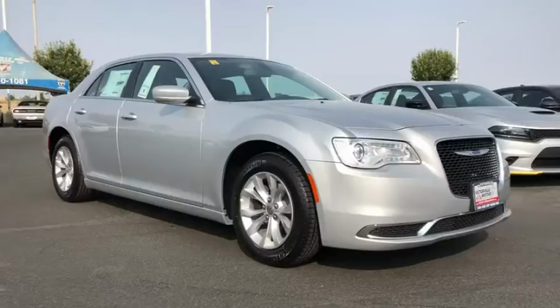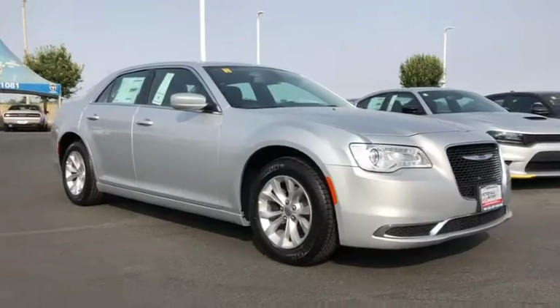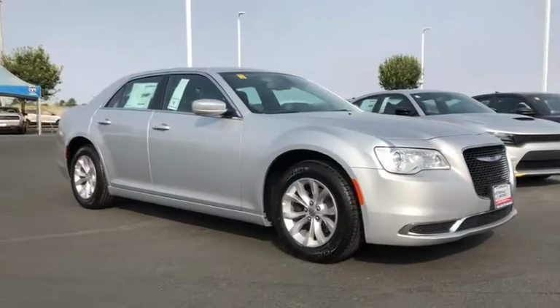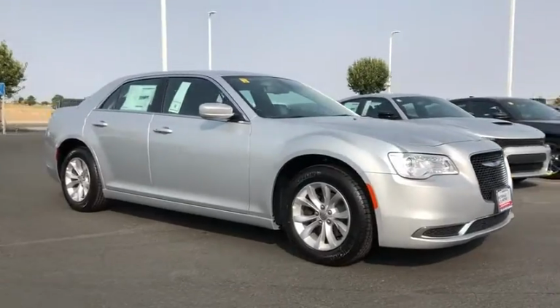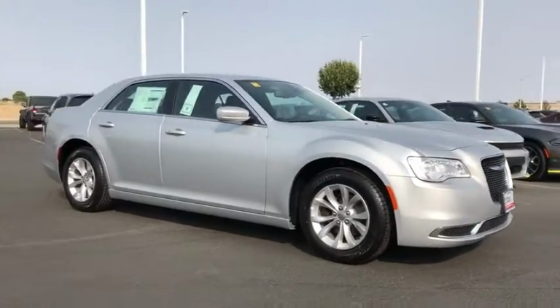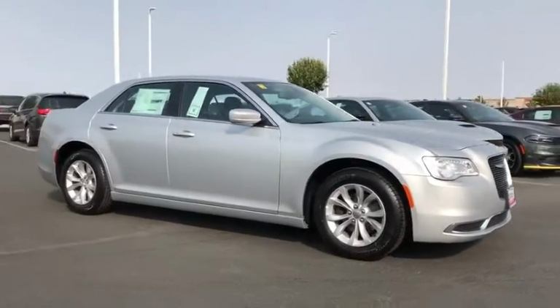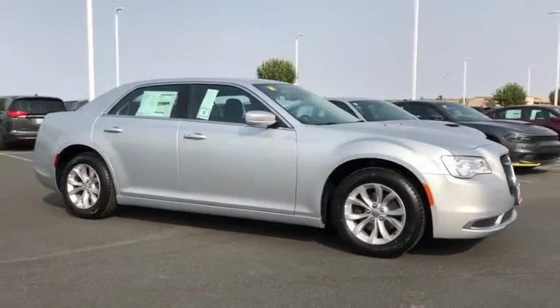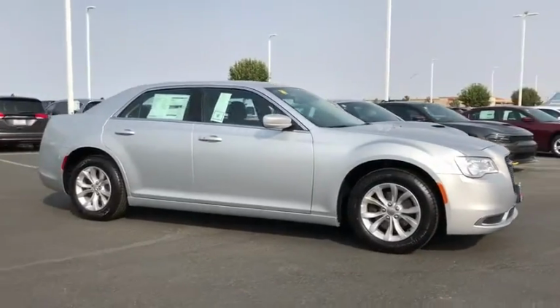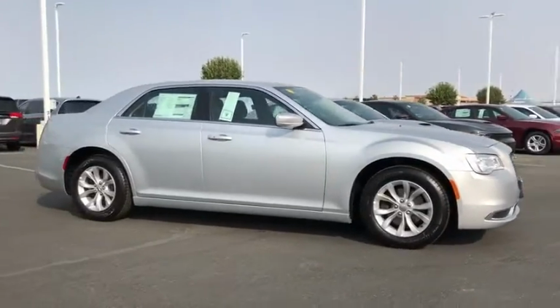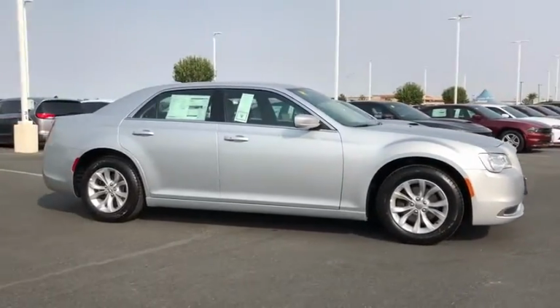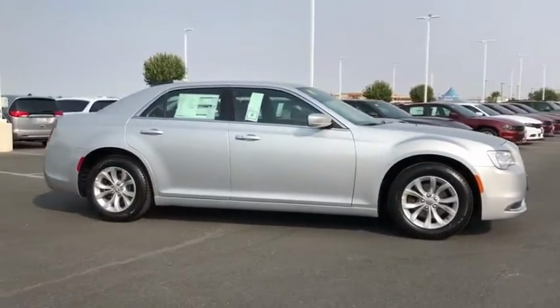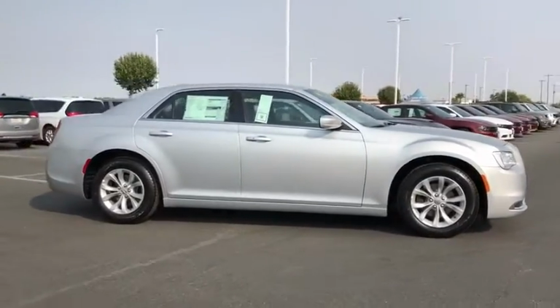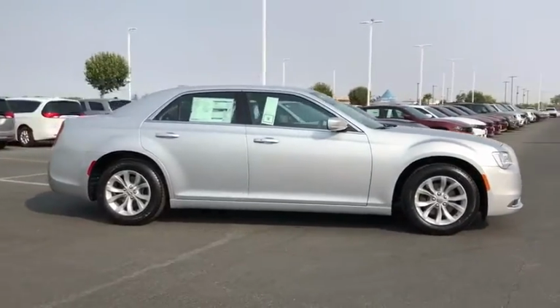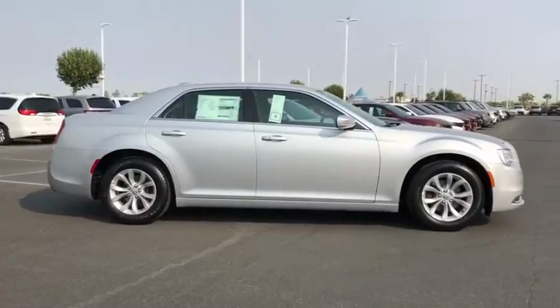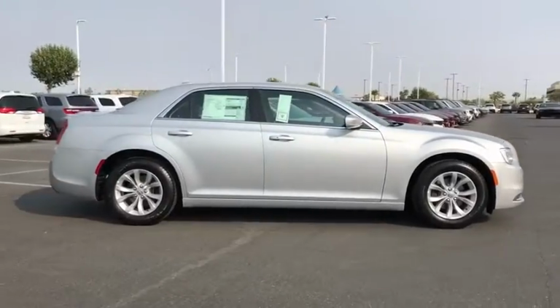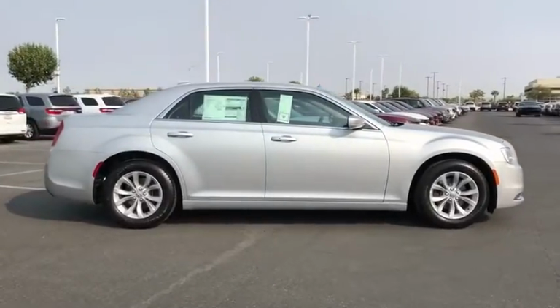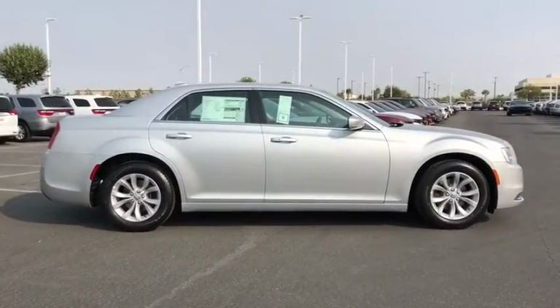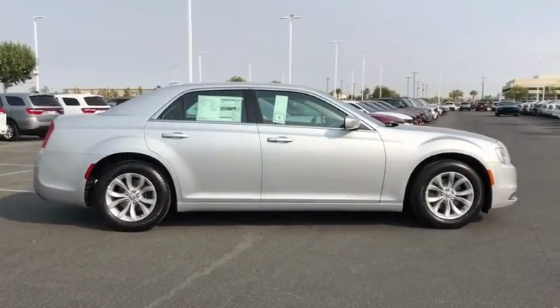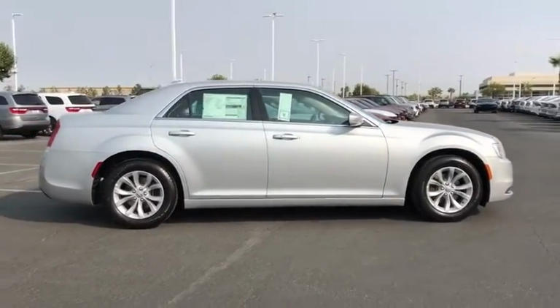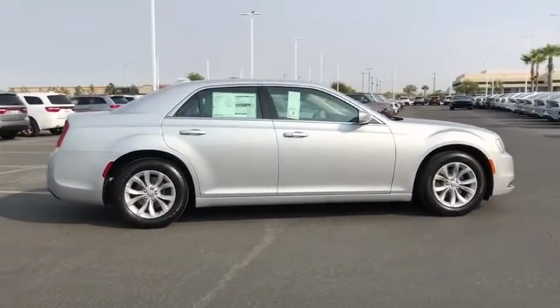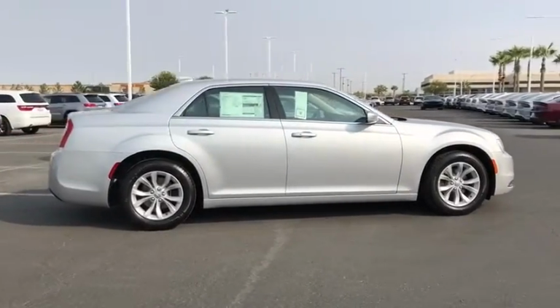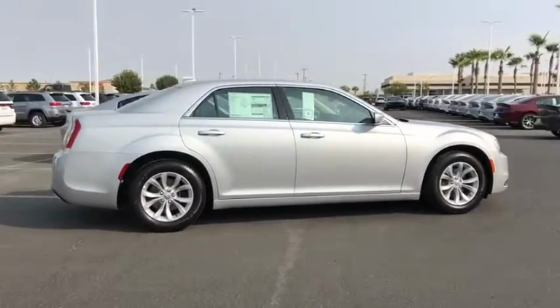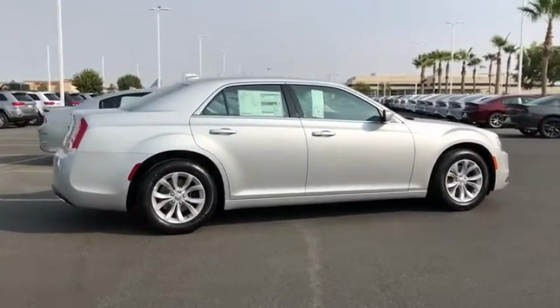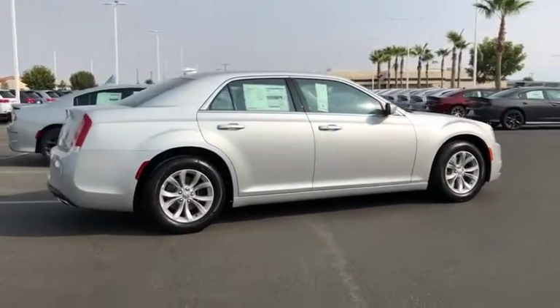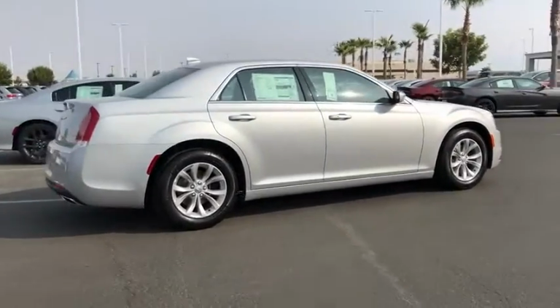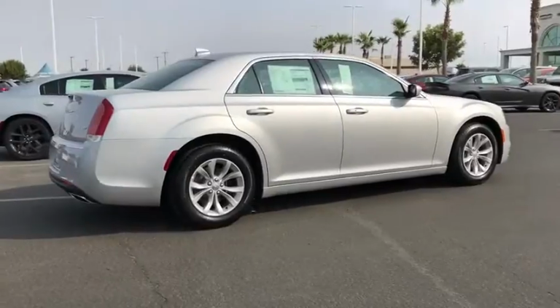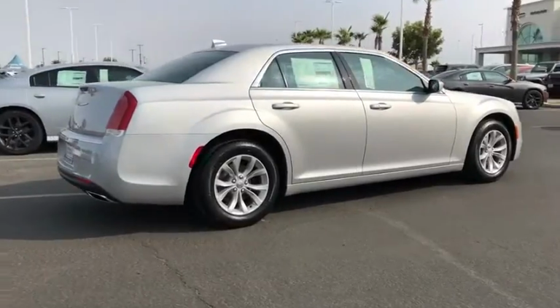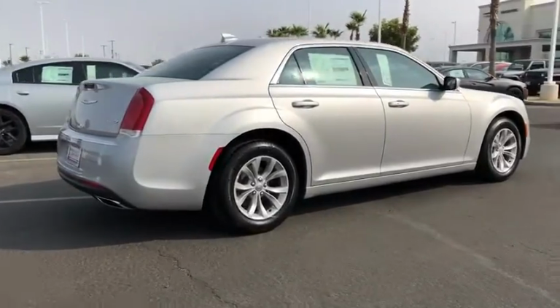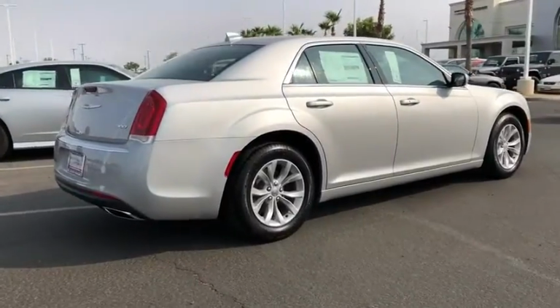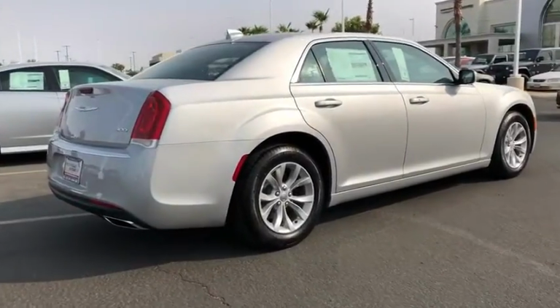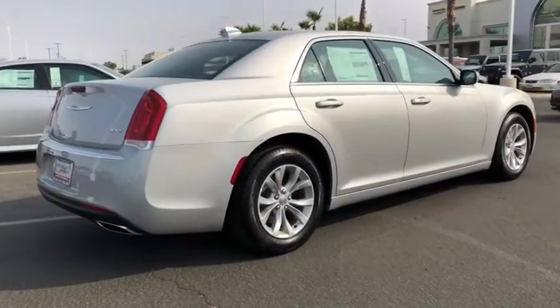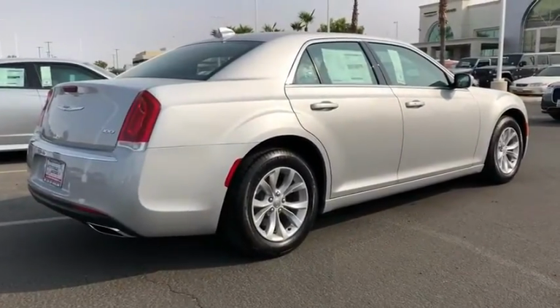Take a ride in the 2020 Chrysler 300. The Chrysler 300 combines sport and luxury in one unique and powerful package. If you're looking for elegance and performance, the 300 delivers.